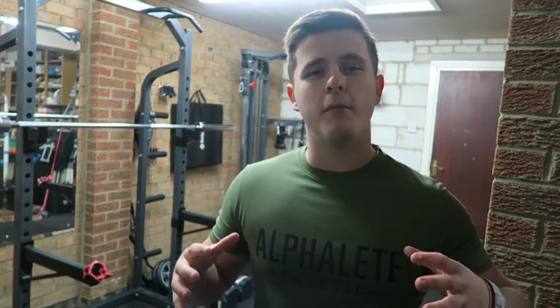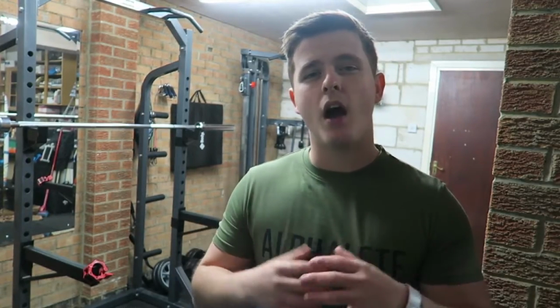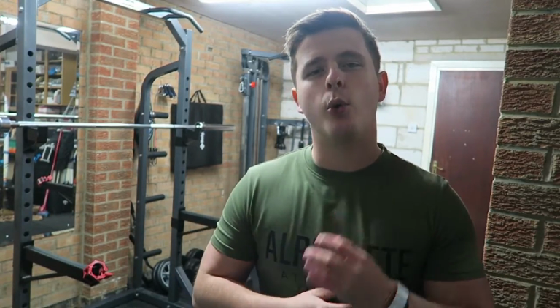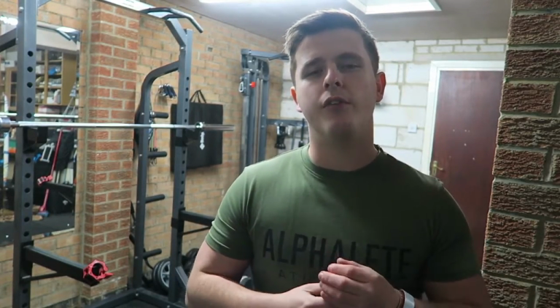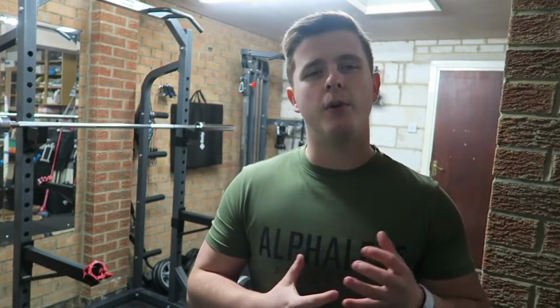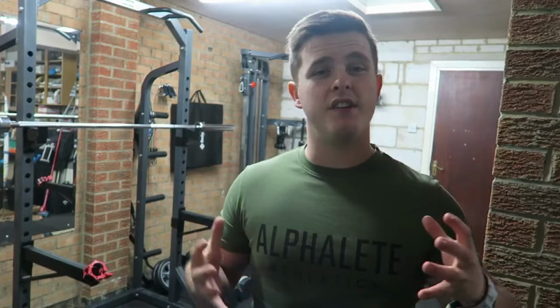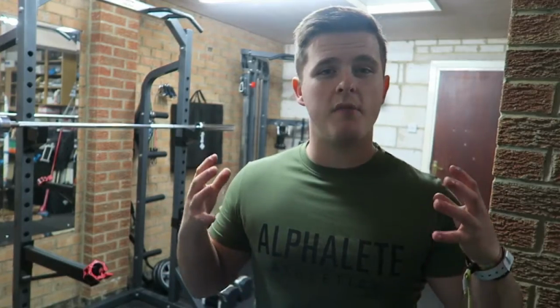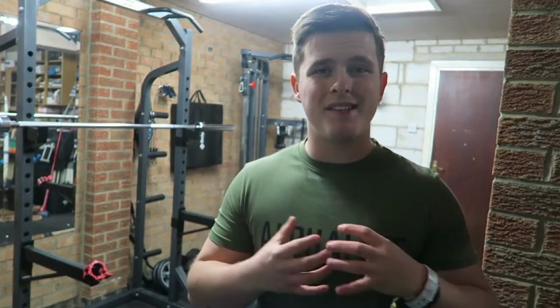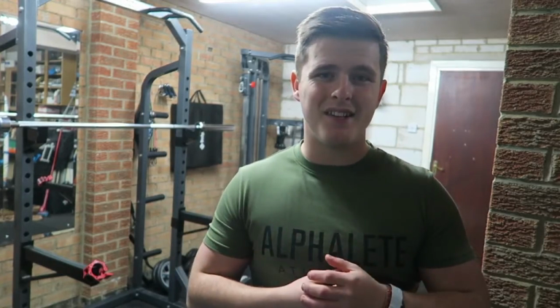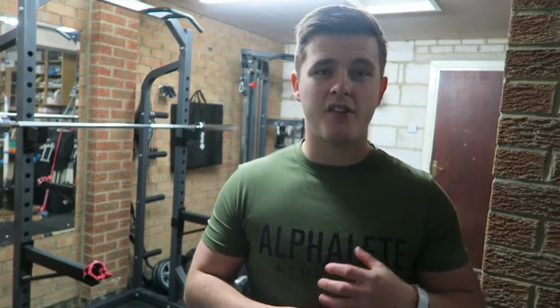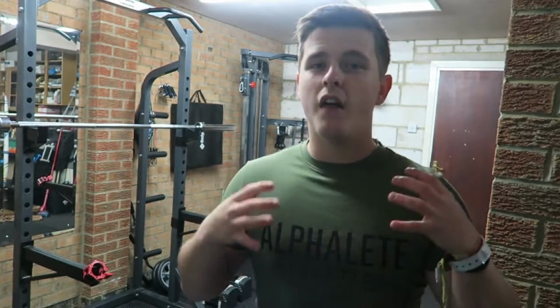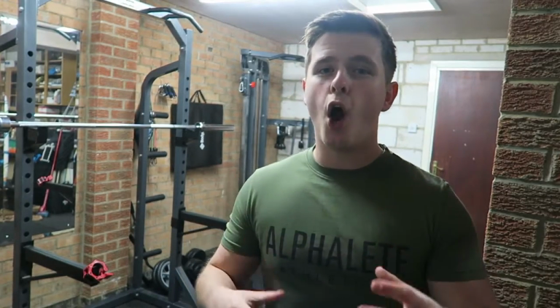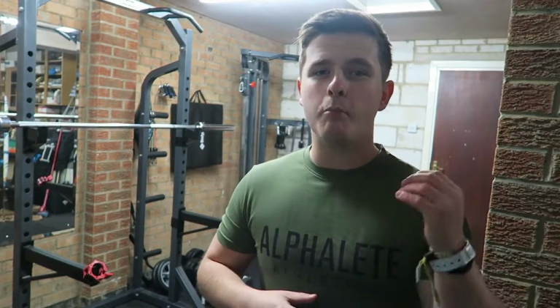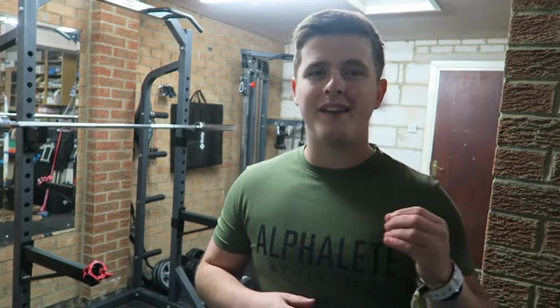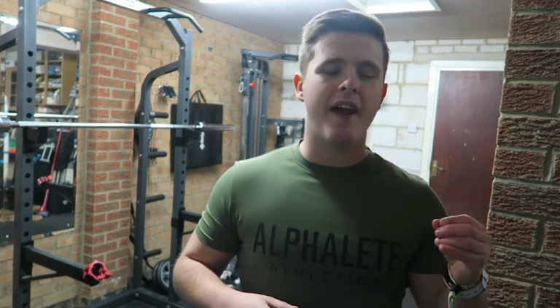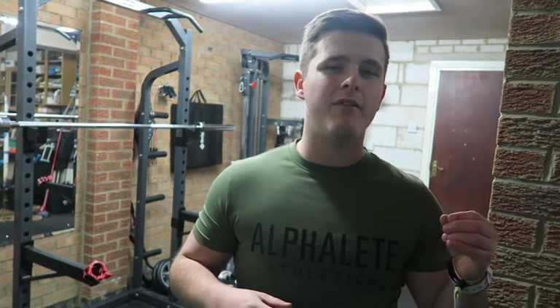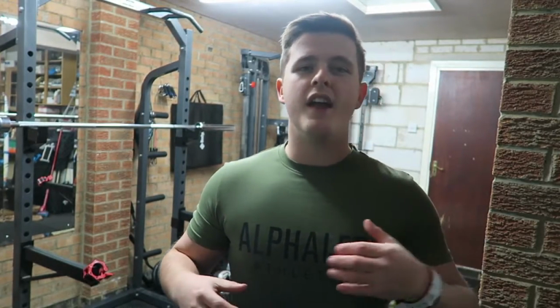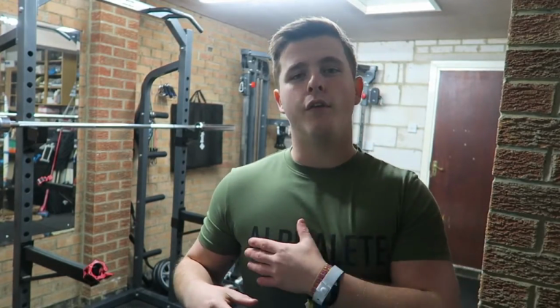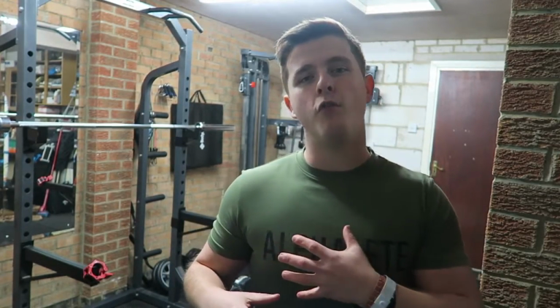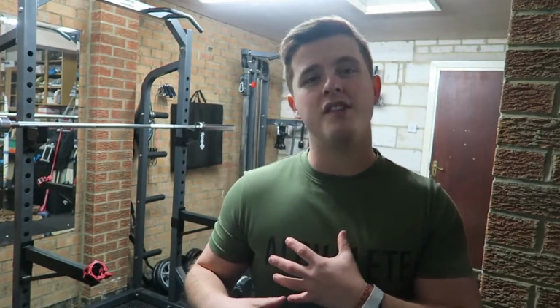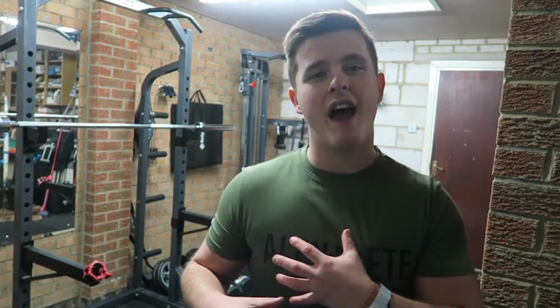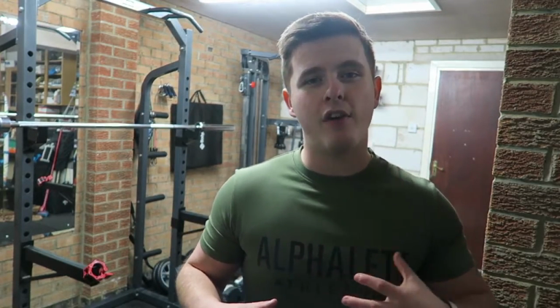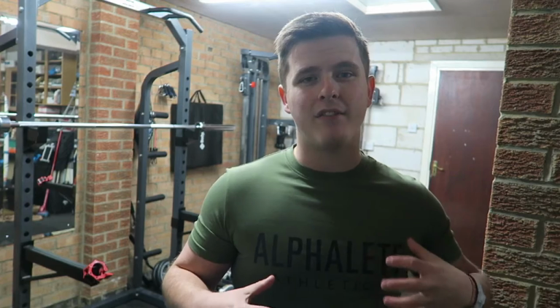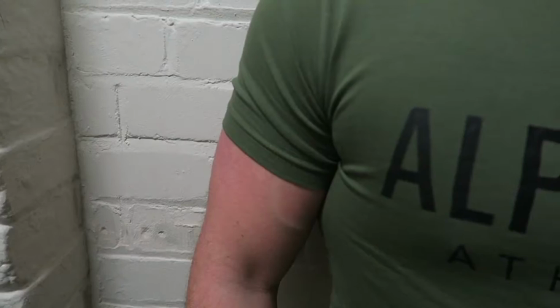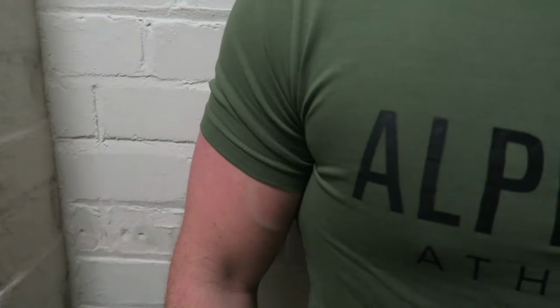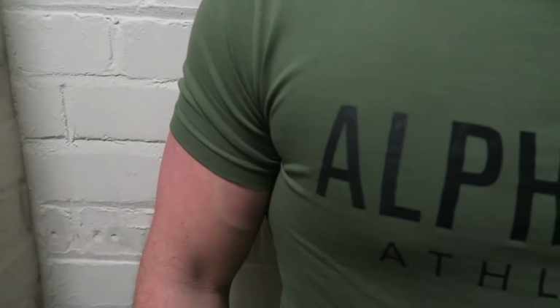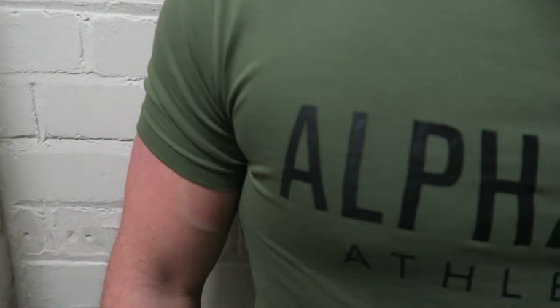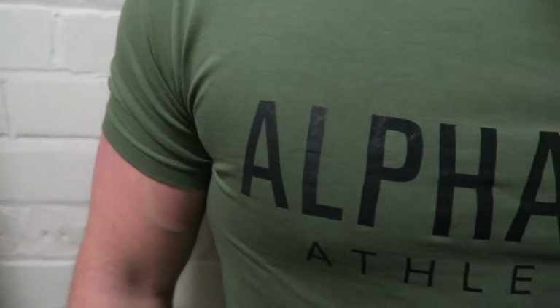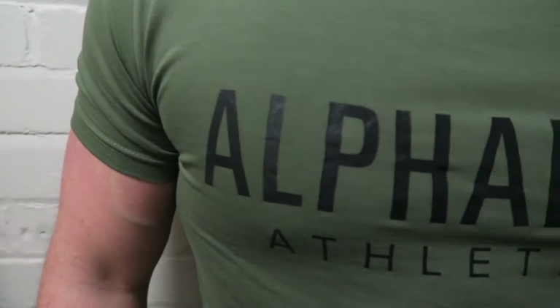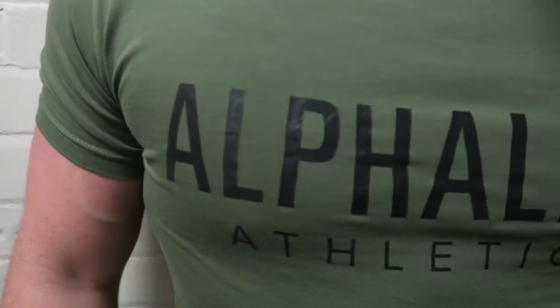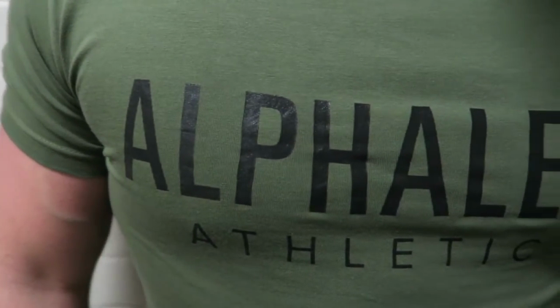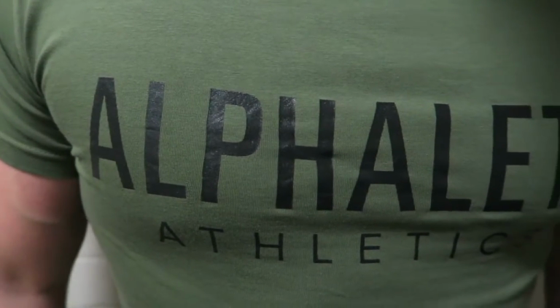This is going to be a nice quick review because these are nice basic t-shirts, and the only branding they have is on the front where it says Alphalete Athletics right across your chest in big bold letters.